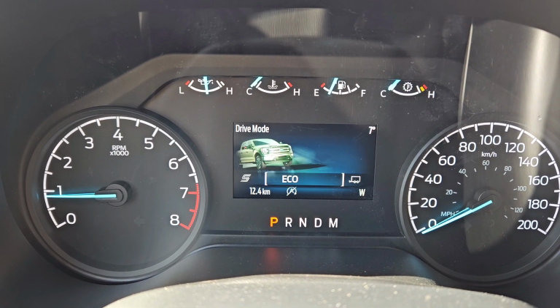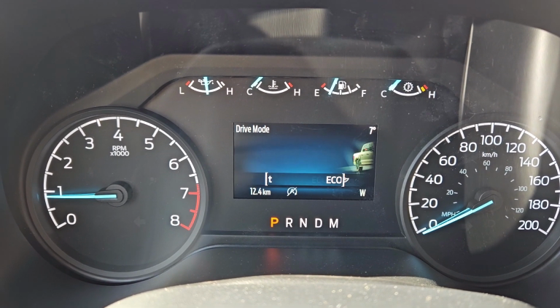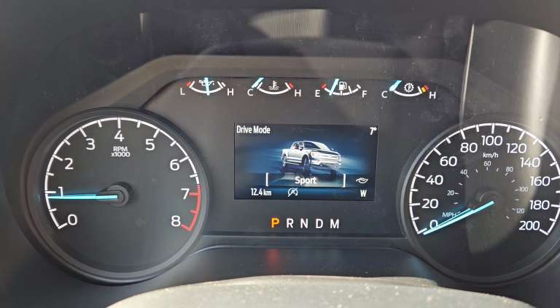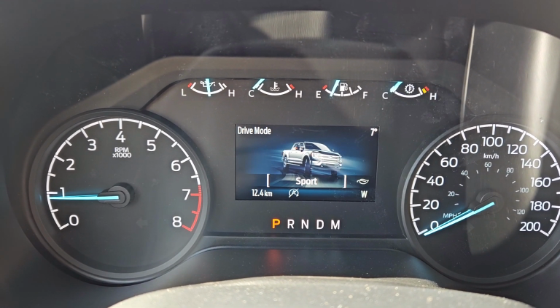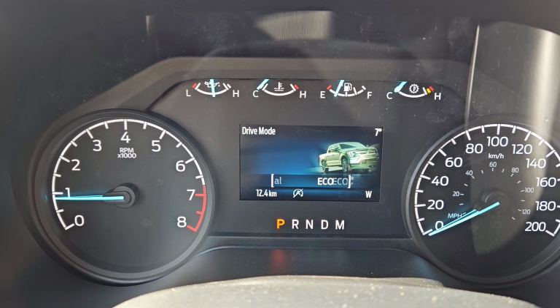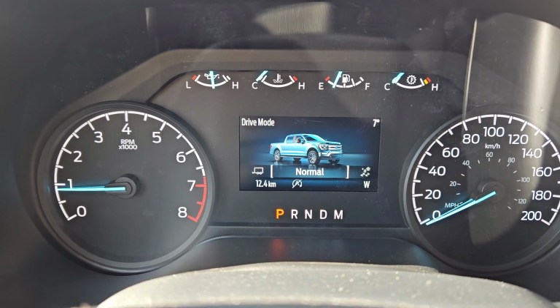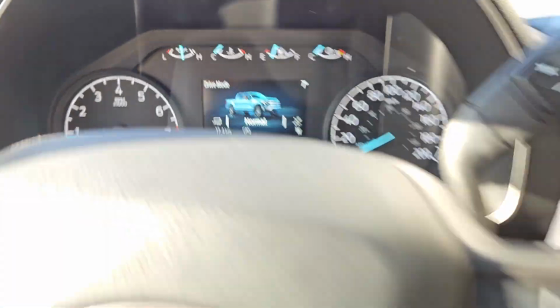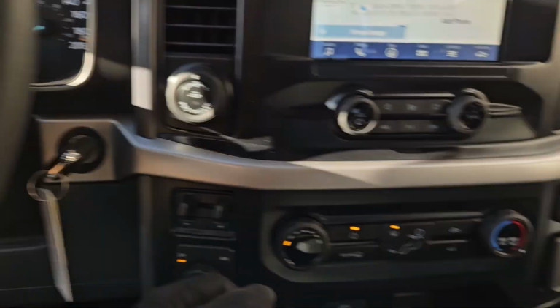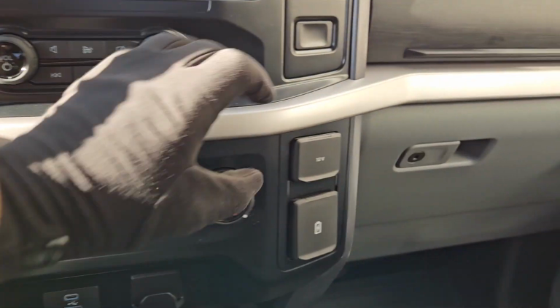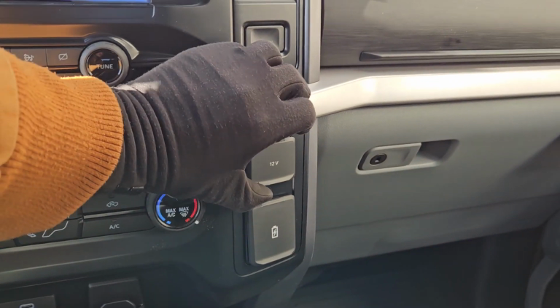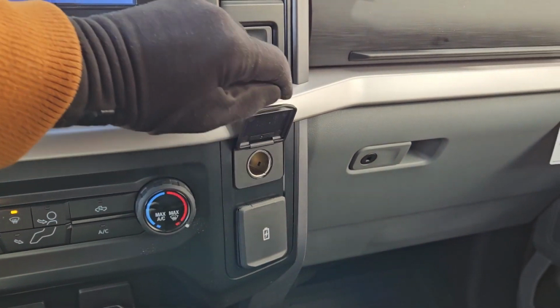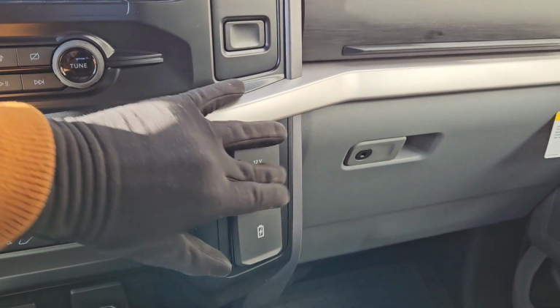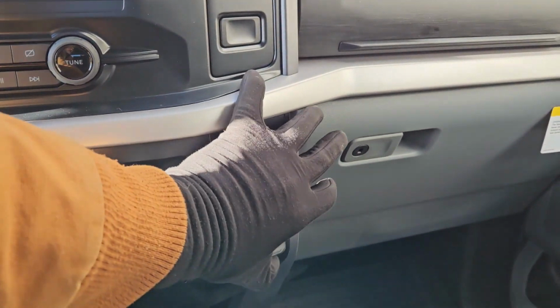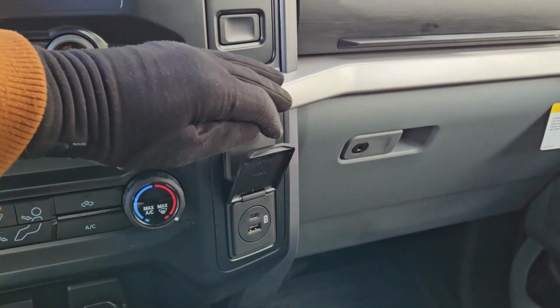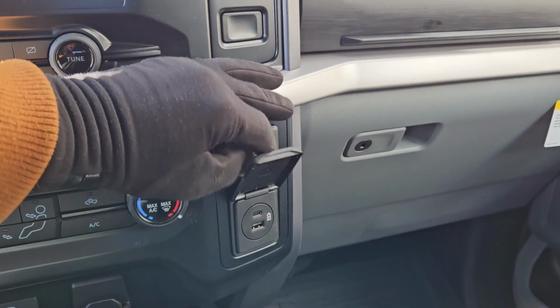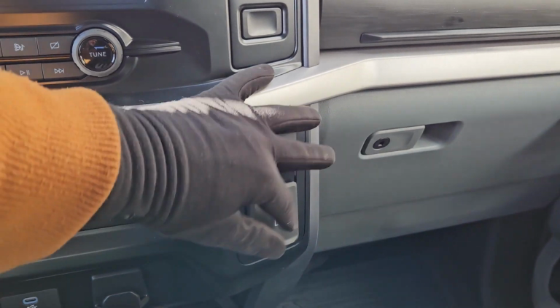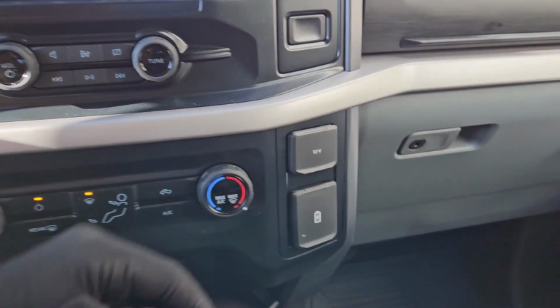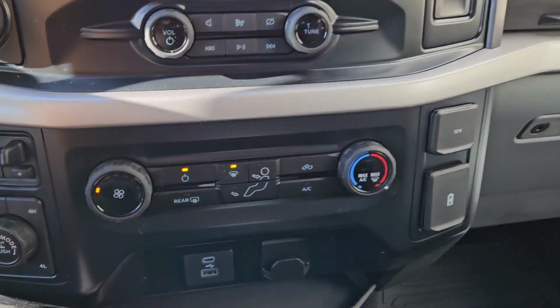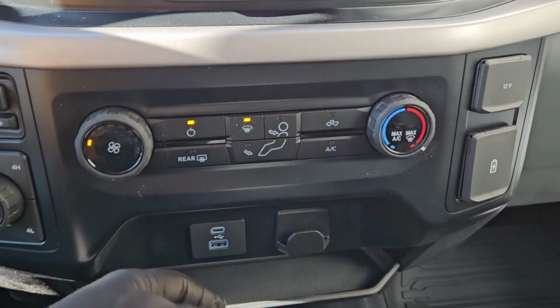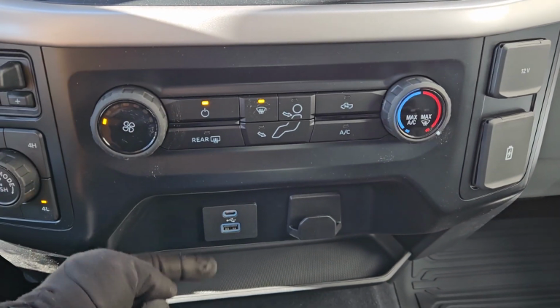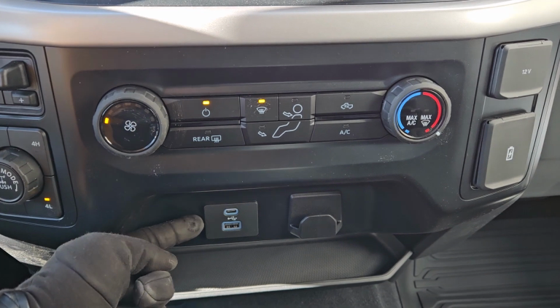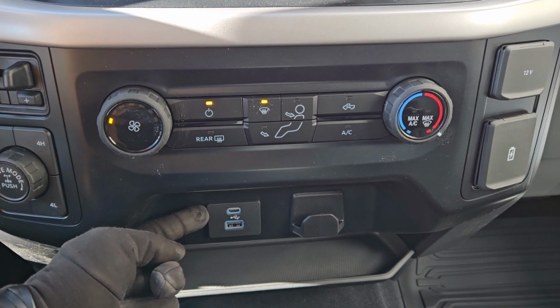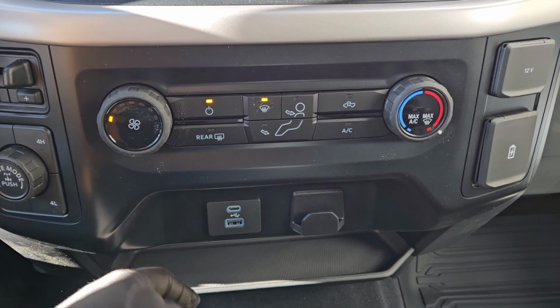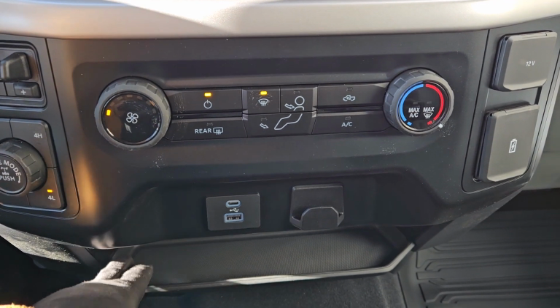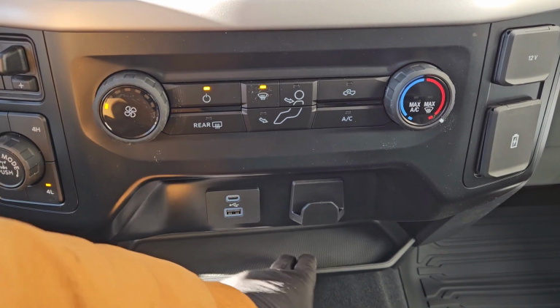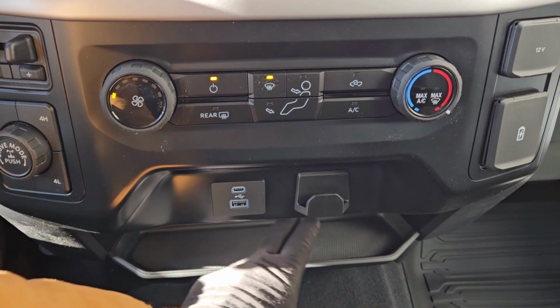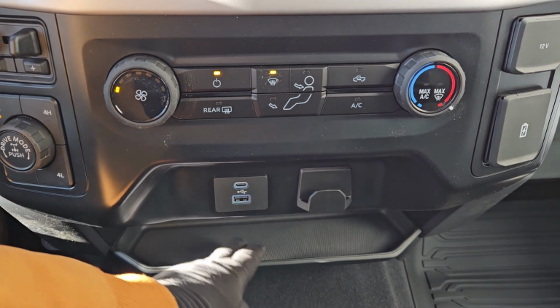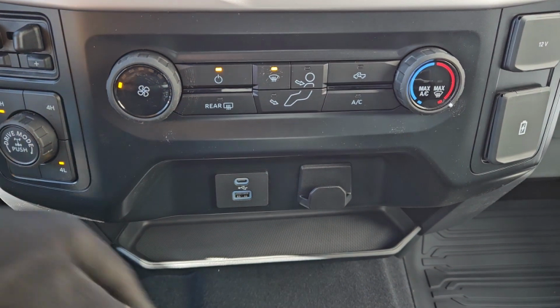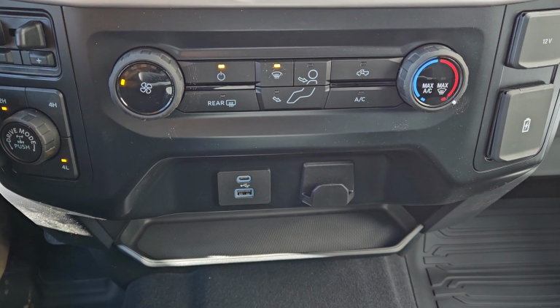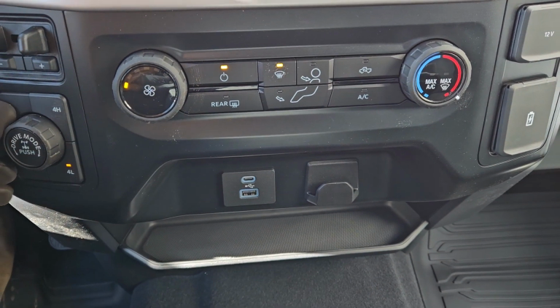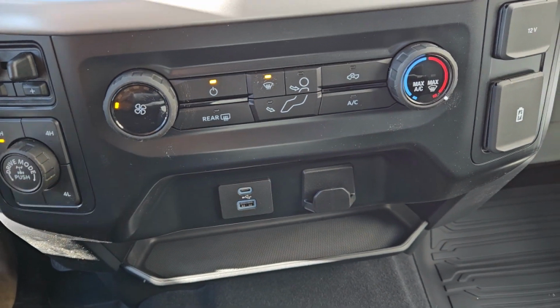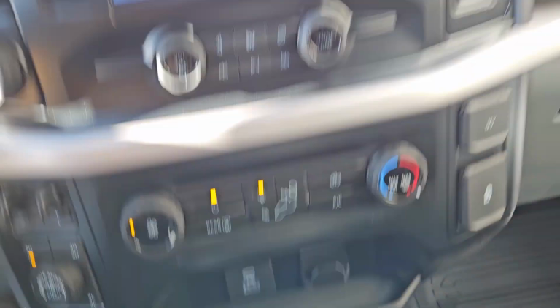Drive modes include normal, slippery, deep snow/sand, mud ruts, tow/haul, eco, and sport mode. To the right you have a 12-volt, USB, and USB-C port, and then another USB and USB-C as well as a shelf where you can place your device.